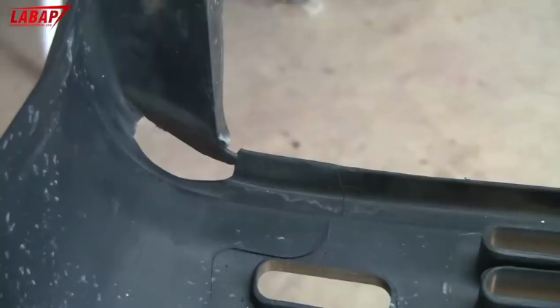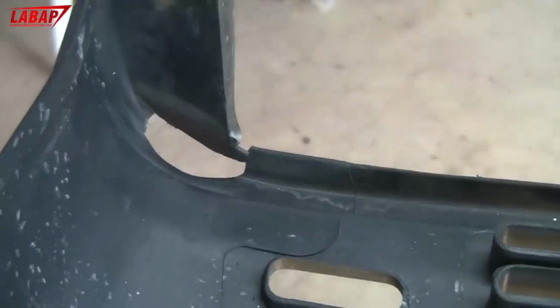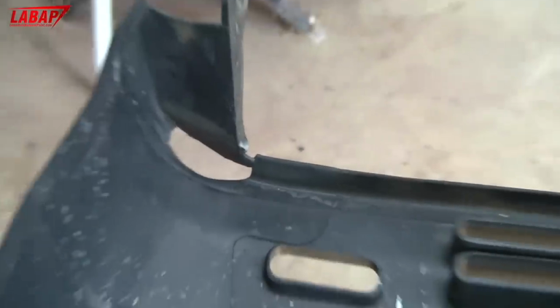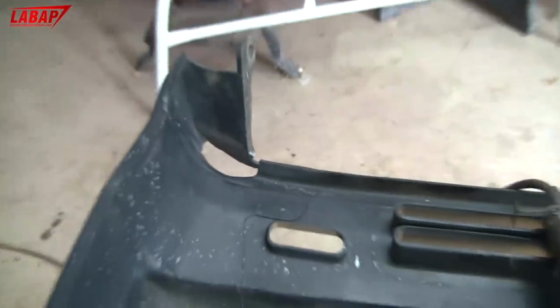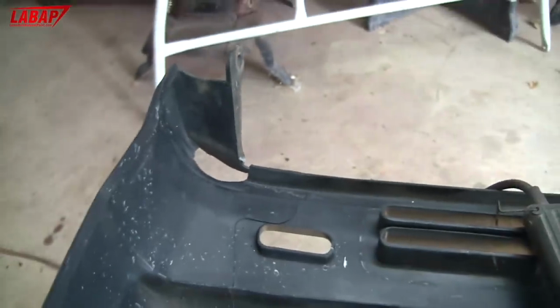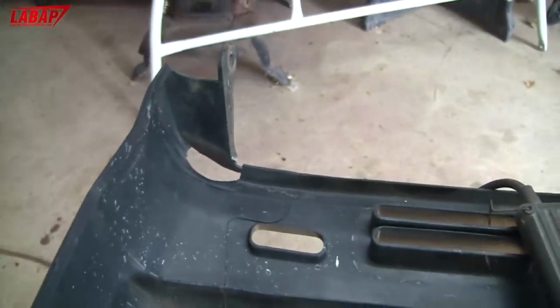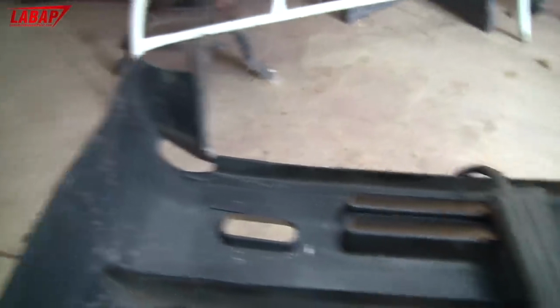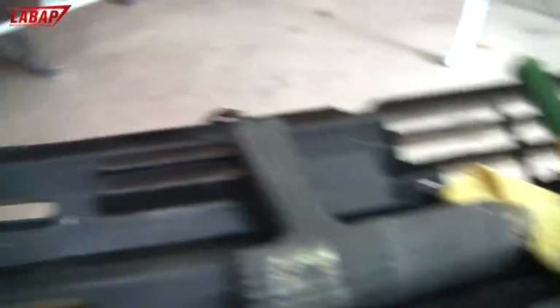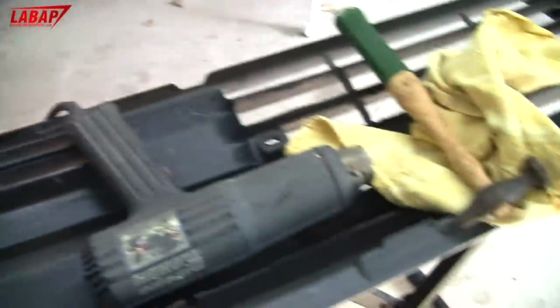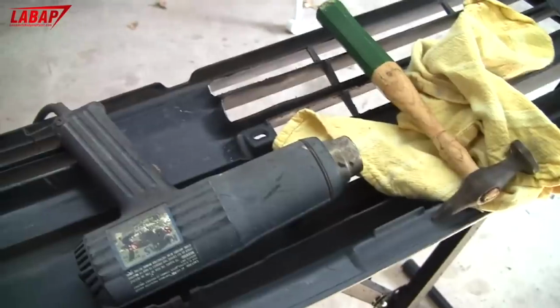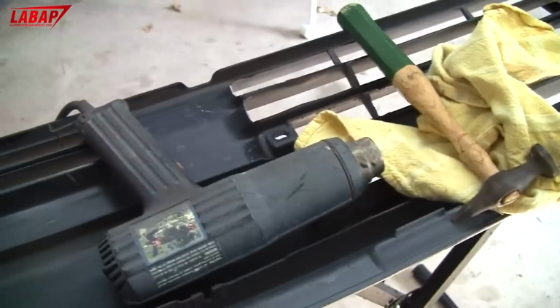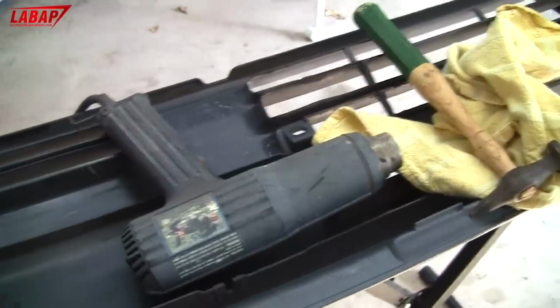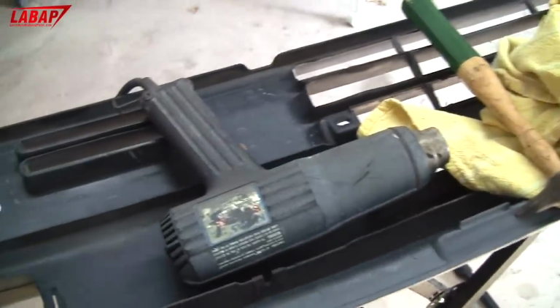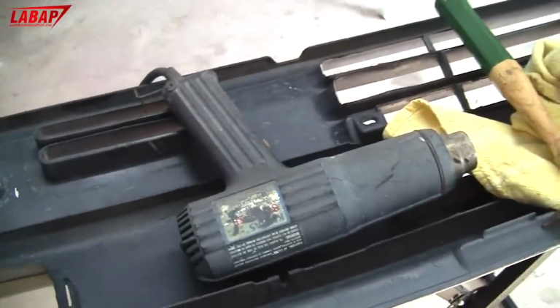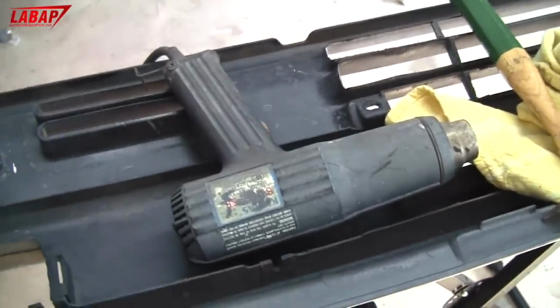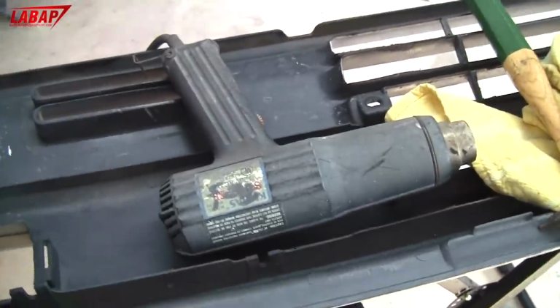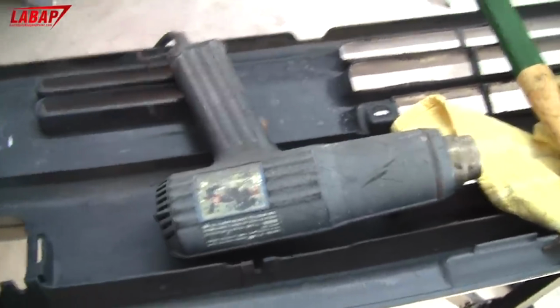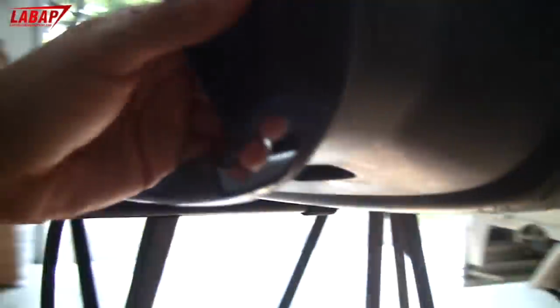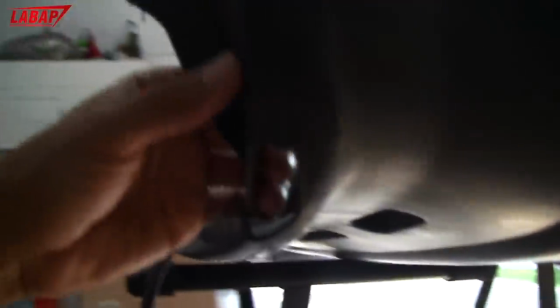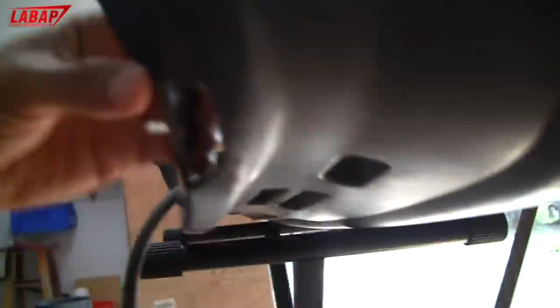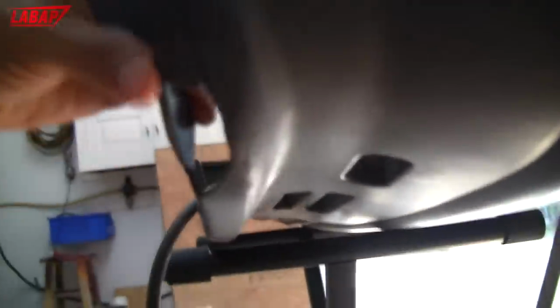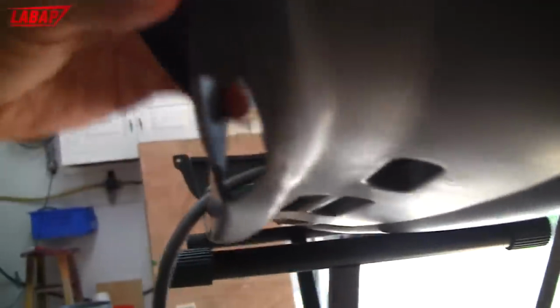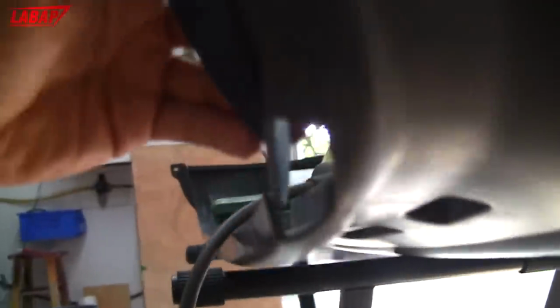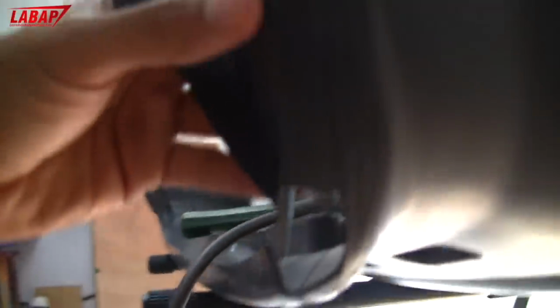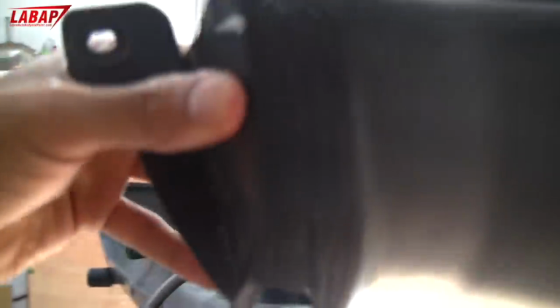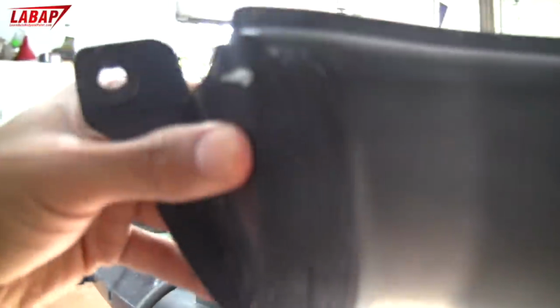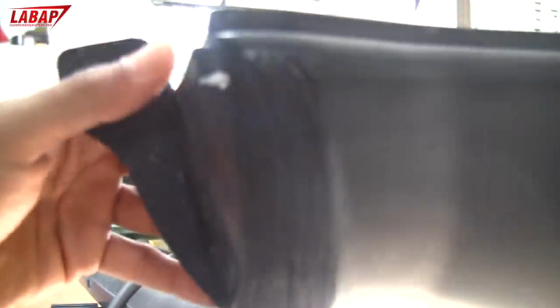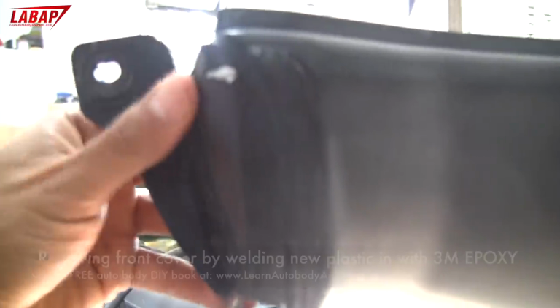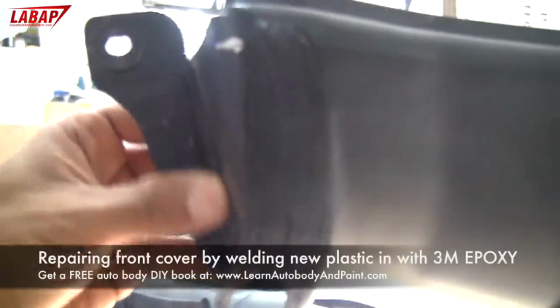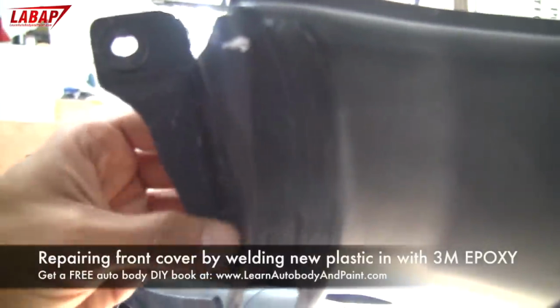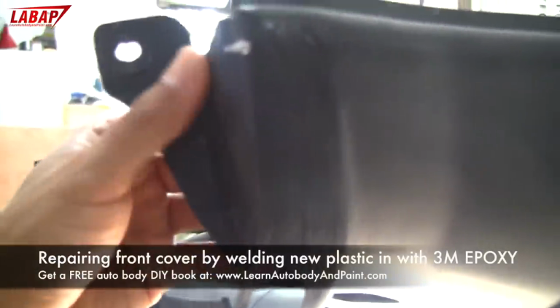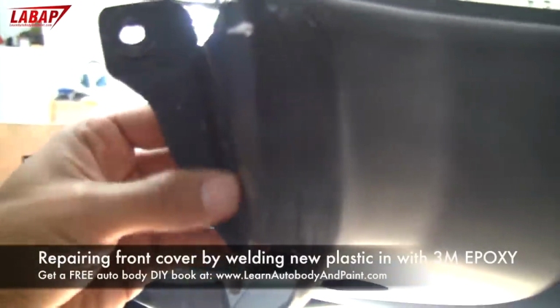The cover has been damaged, so what we're going to do is heat it up quick with a heat gun. If you don't have a heat gun, you could use a hair dryer — heat it and bend it back in place. The whole thing is wrinkled in like that.